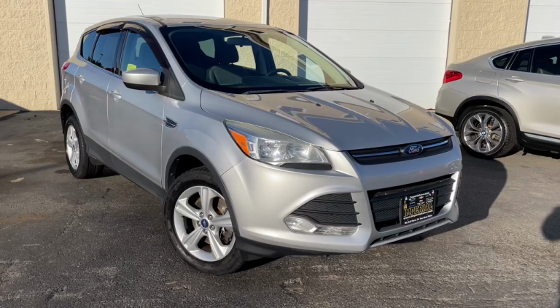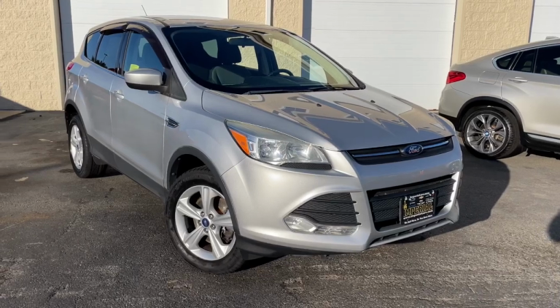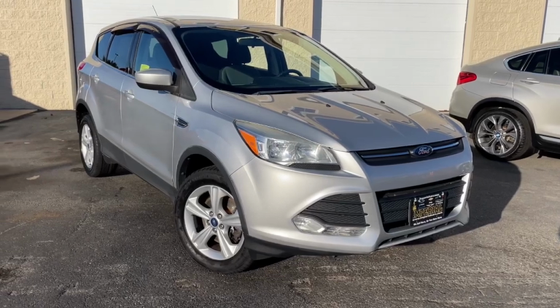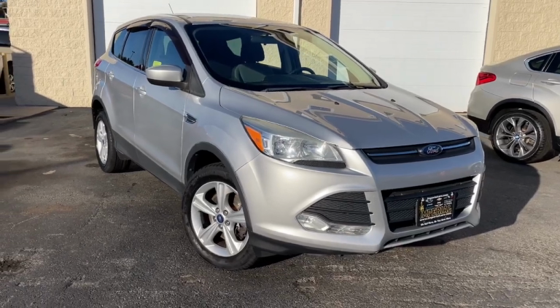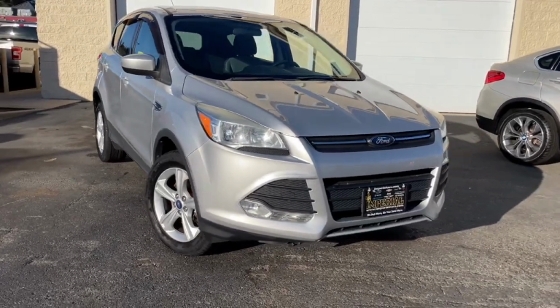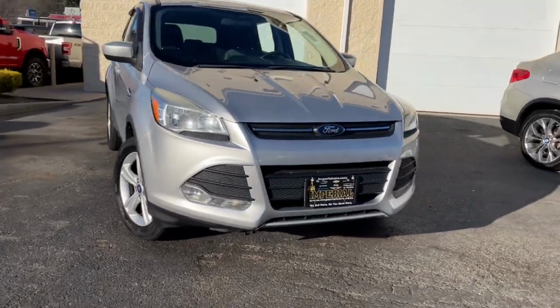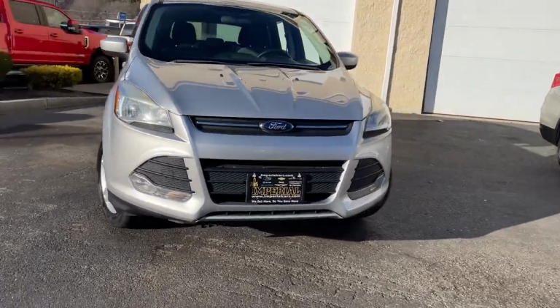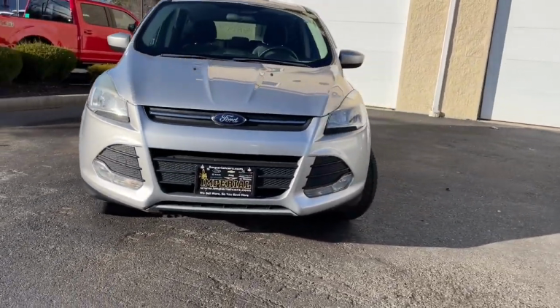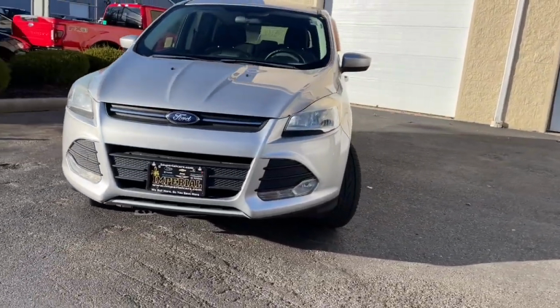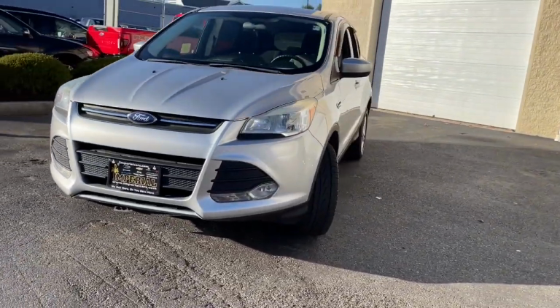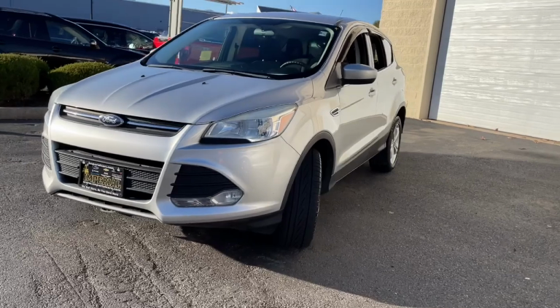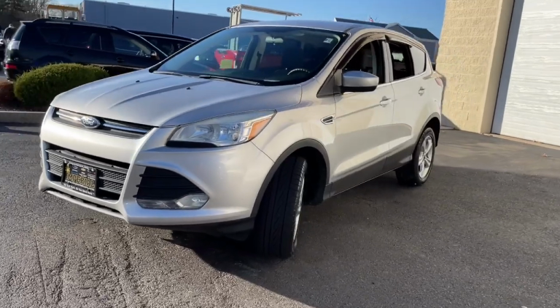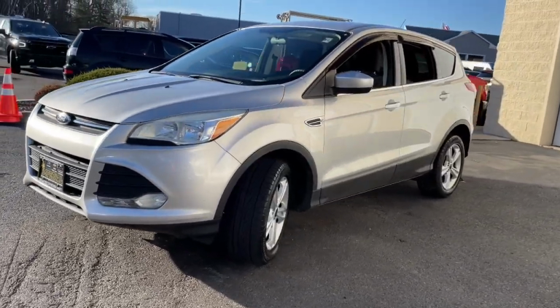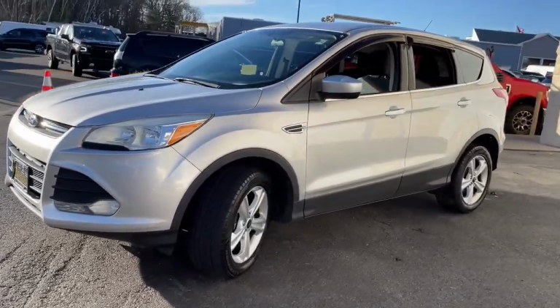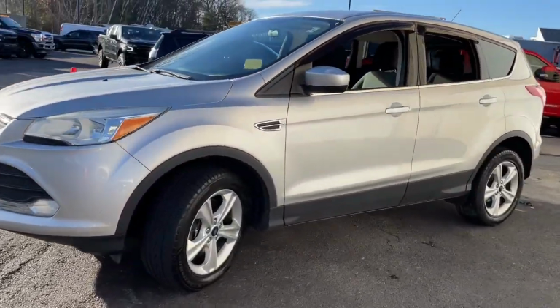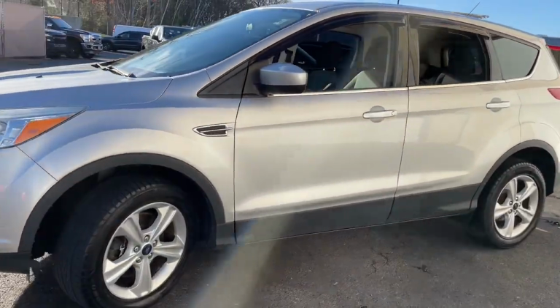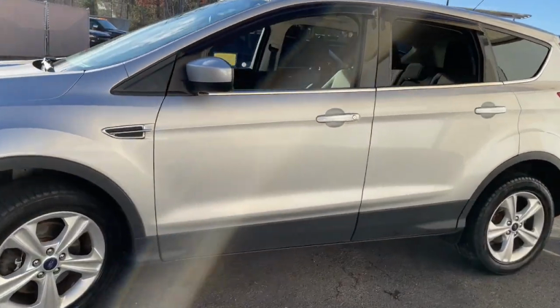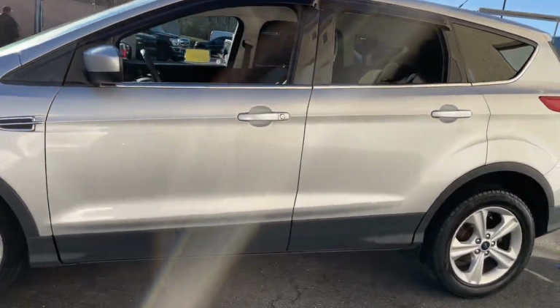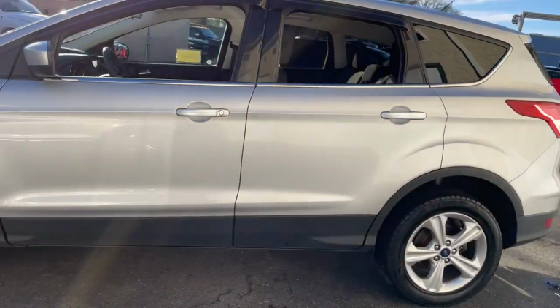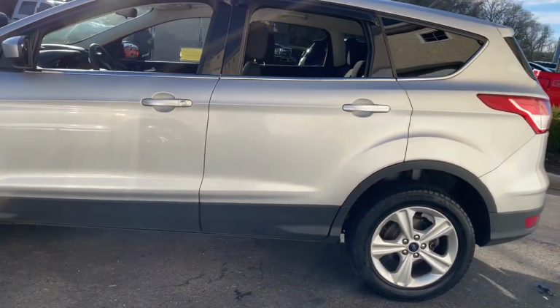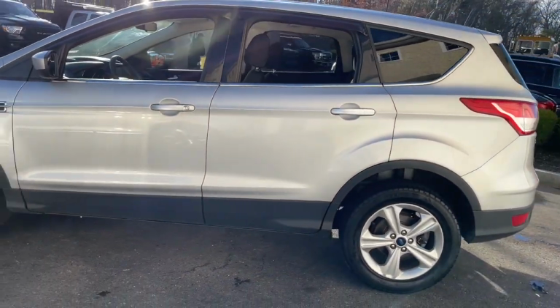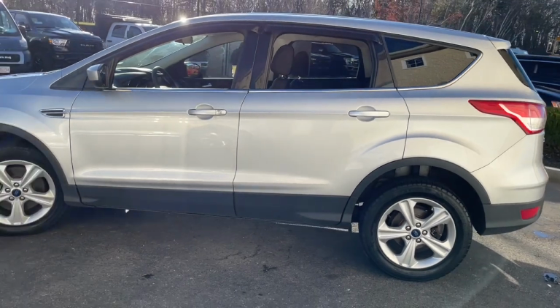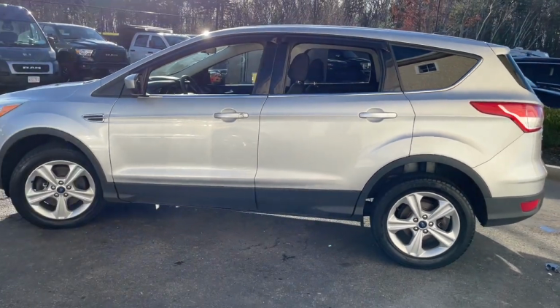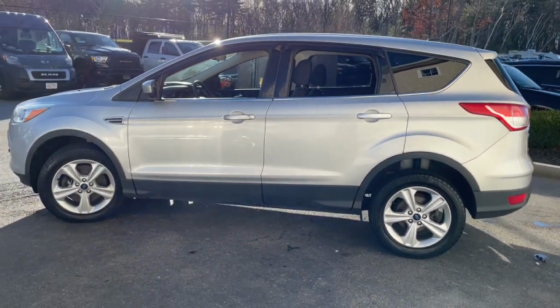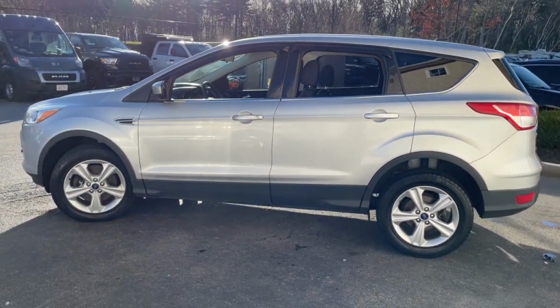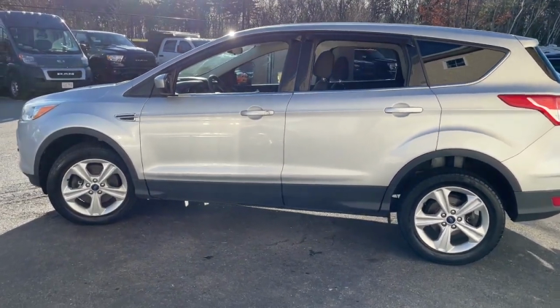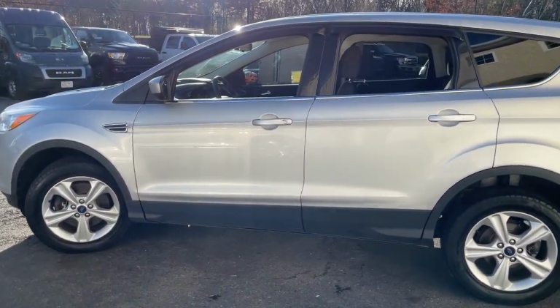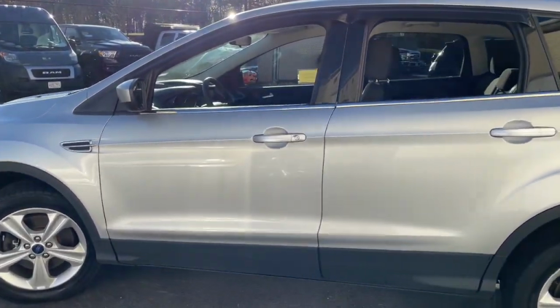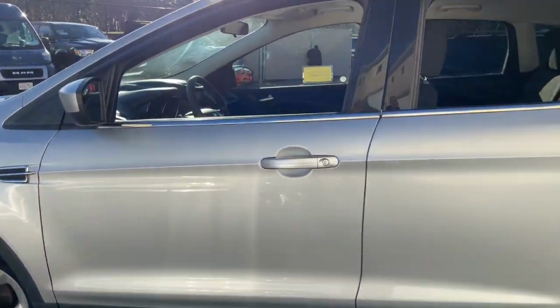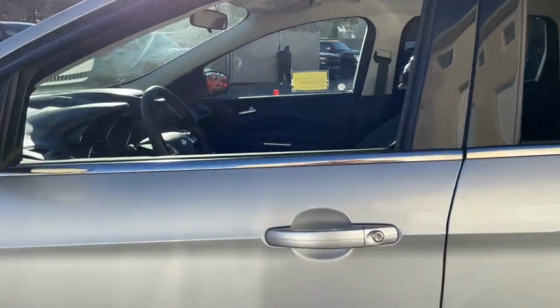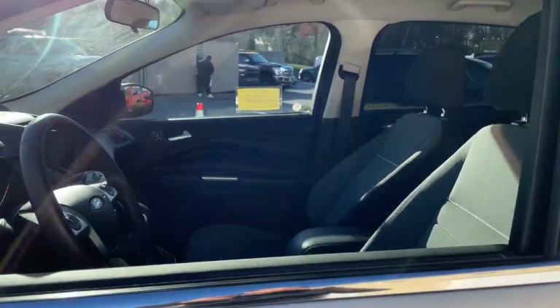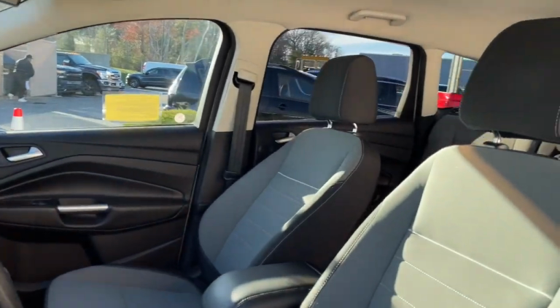Get acquainted with the 2013 Ford Escape. With less than 90,000 miles on the odometer, this vehicle stands out from the rest. Here's a Ford Escape, the sporty, compact crossover that takes the stress out of your daily drive.